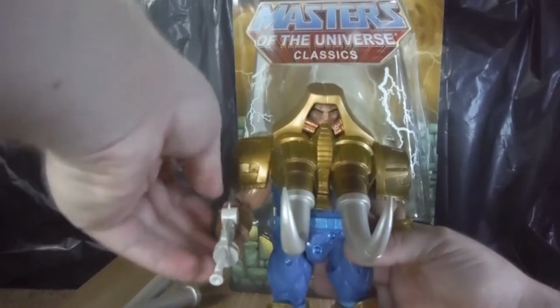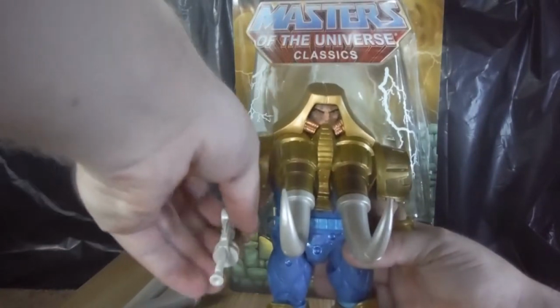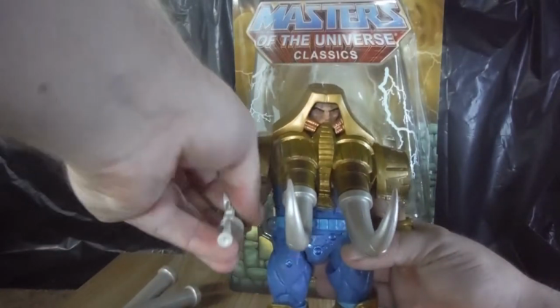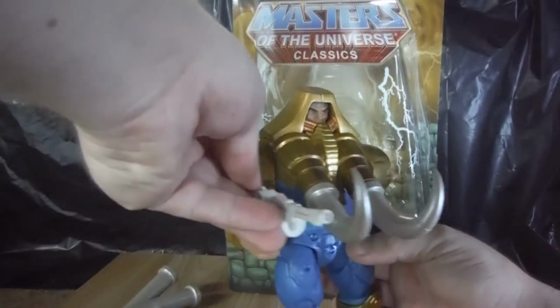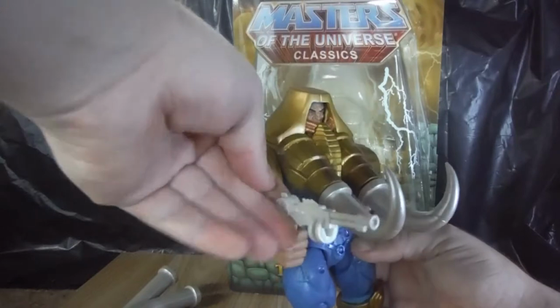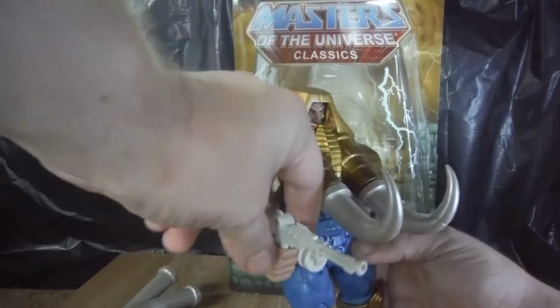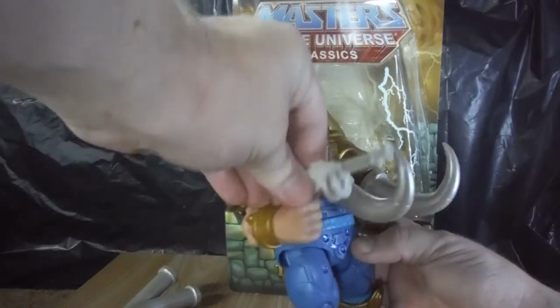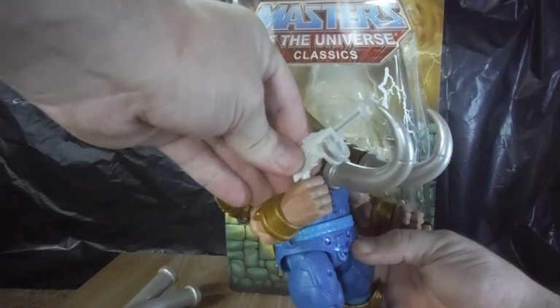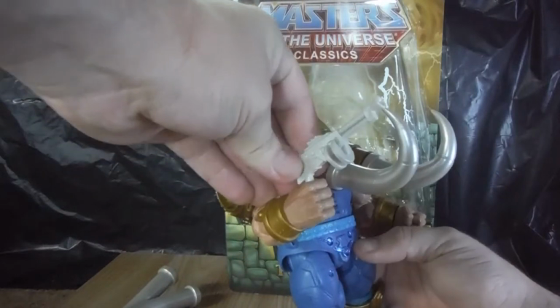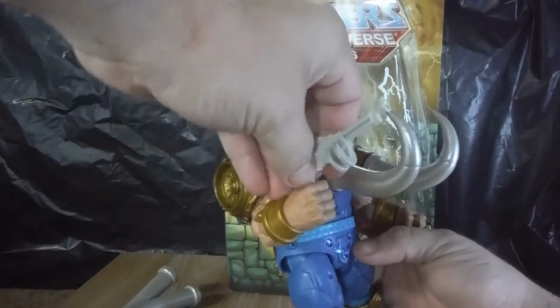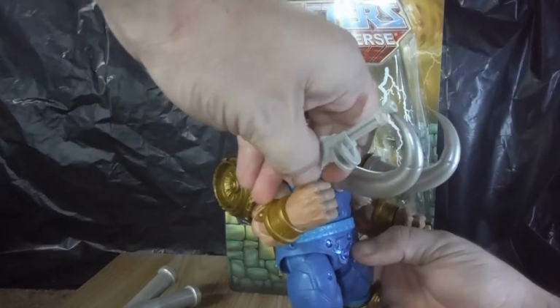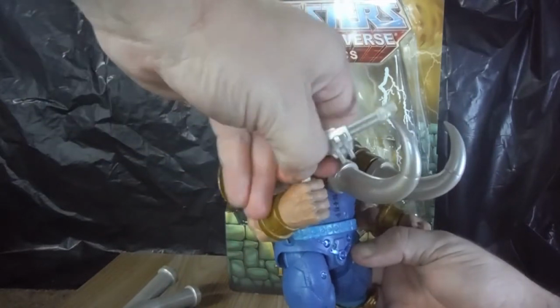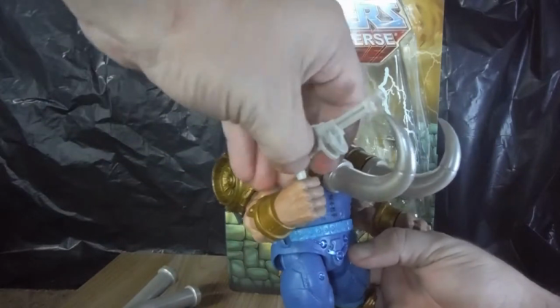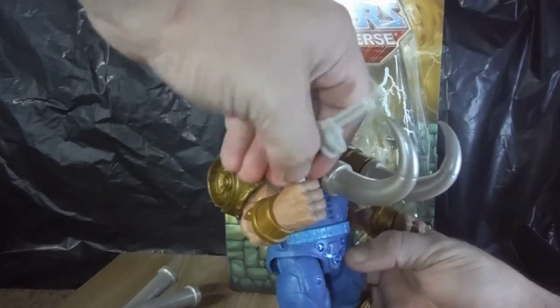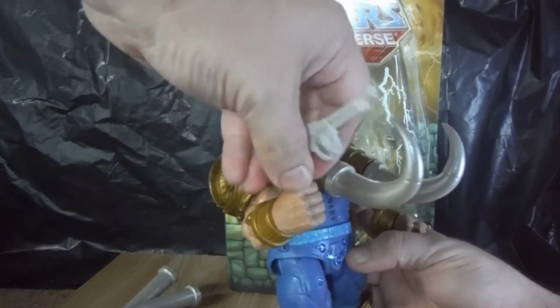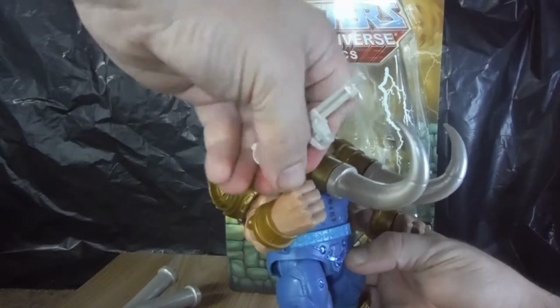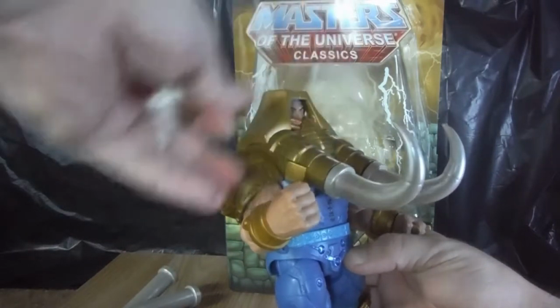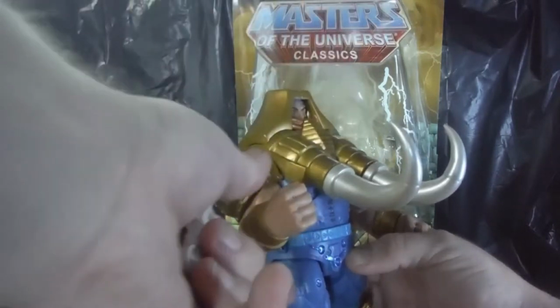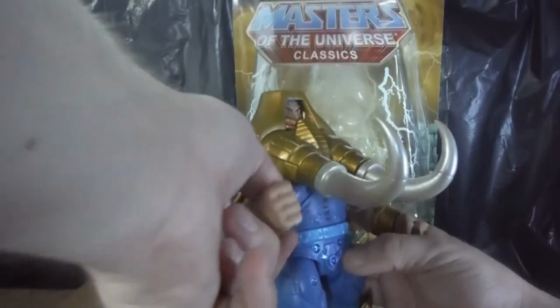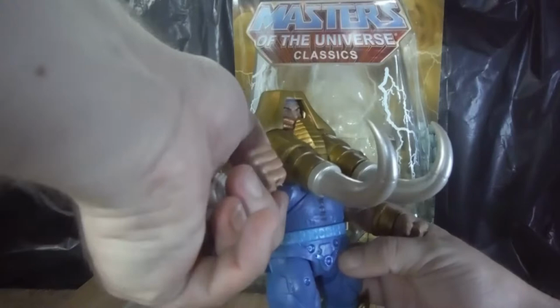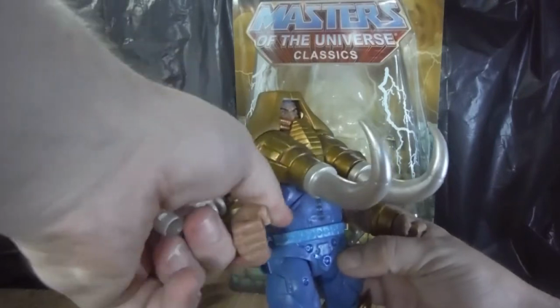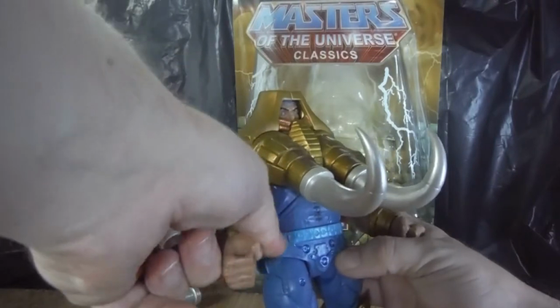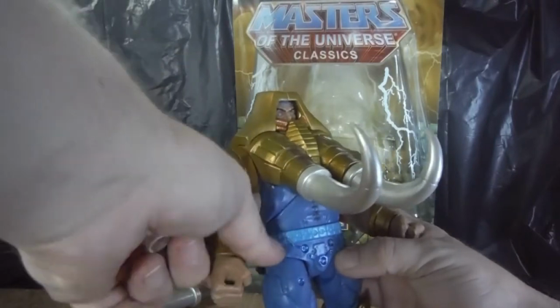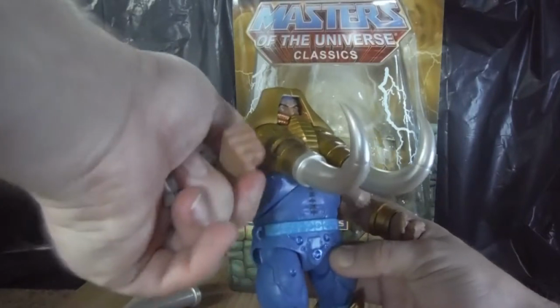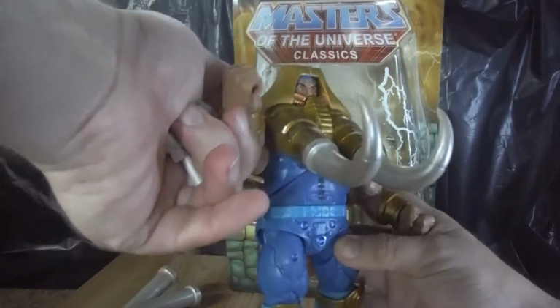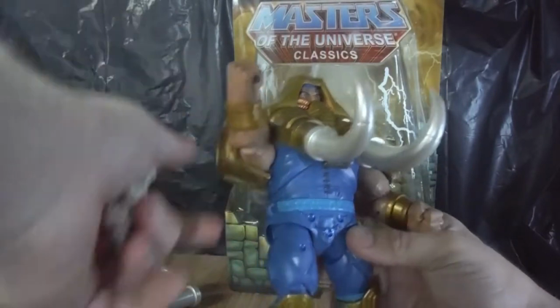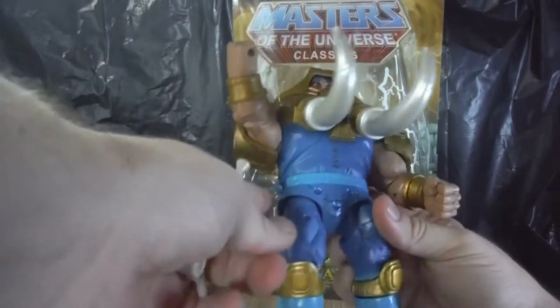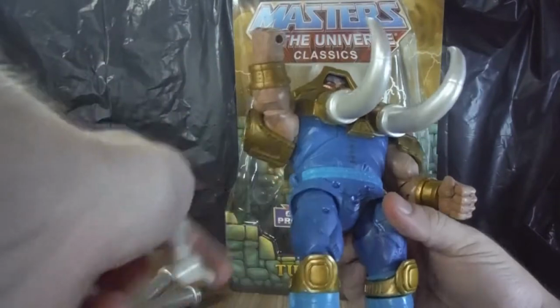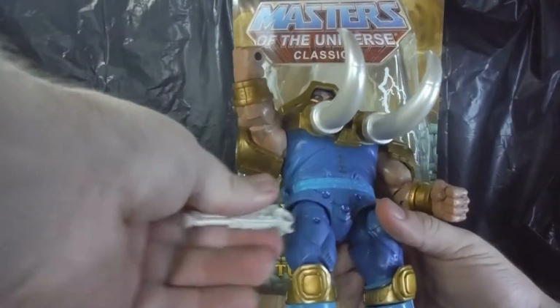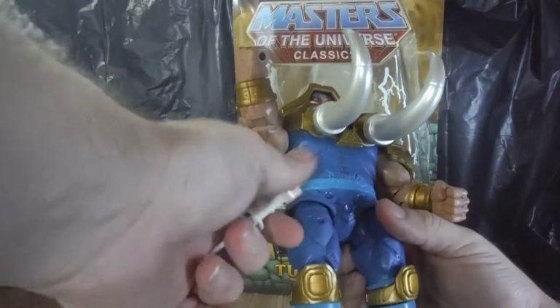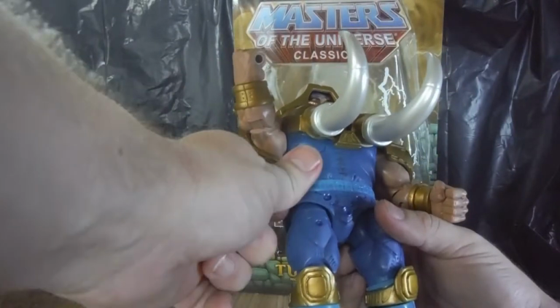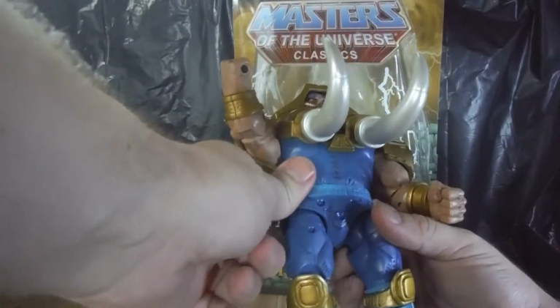He also comes with a laser pistol, which is removable, and he can store it on this little loop on his belt, which is quite nice.